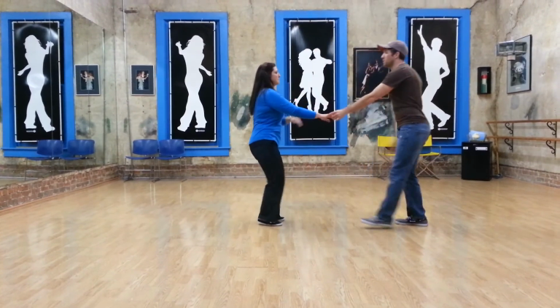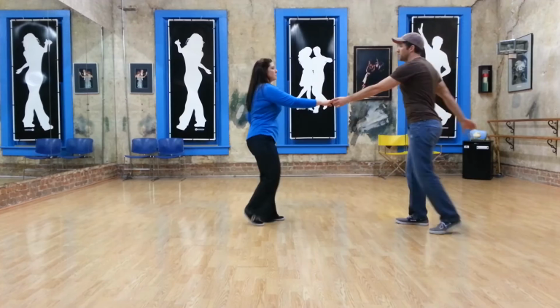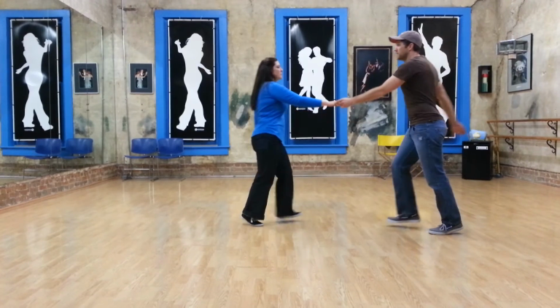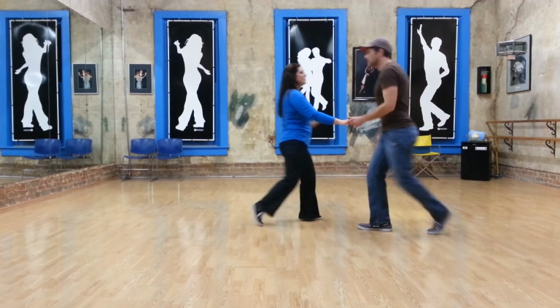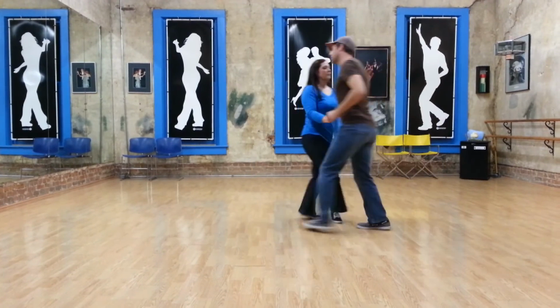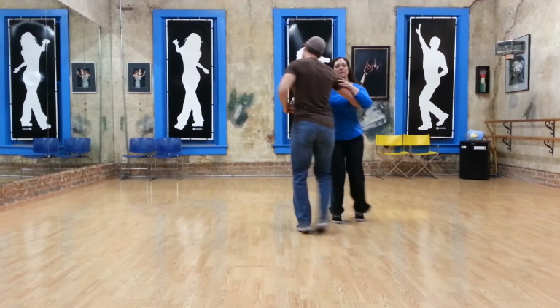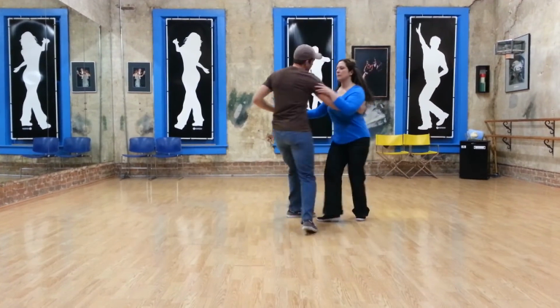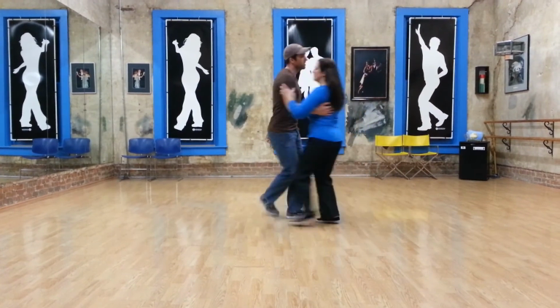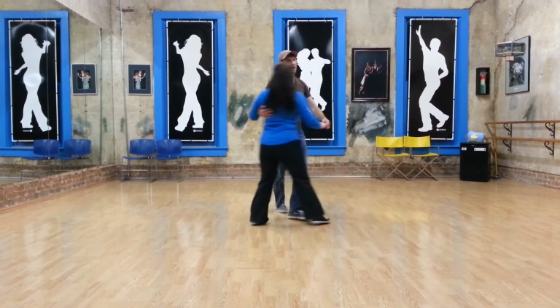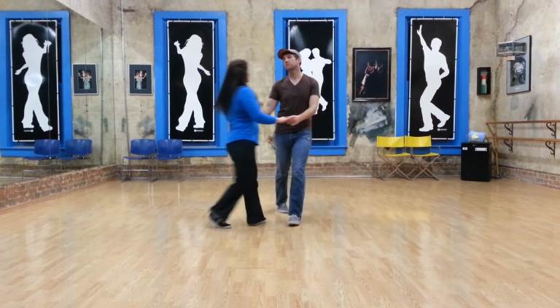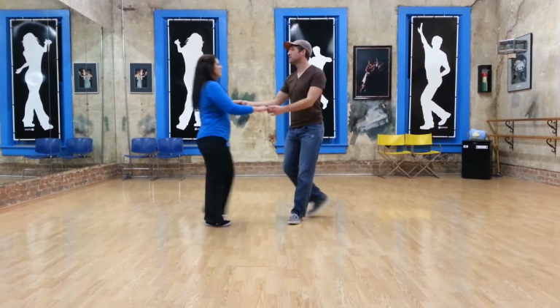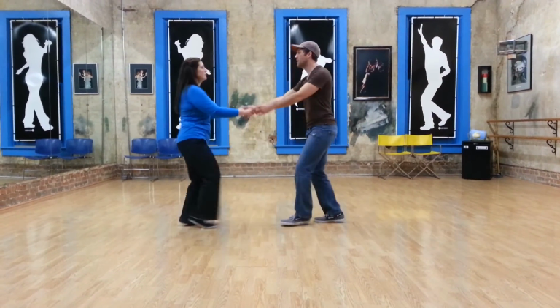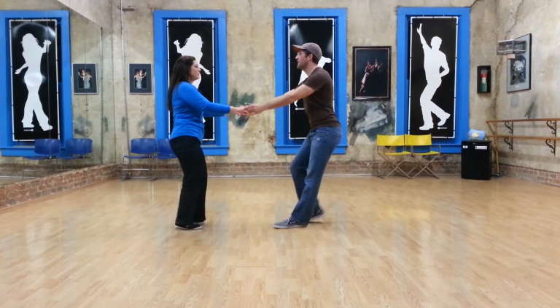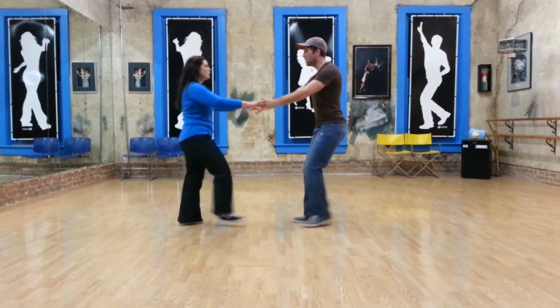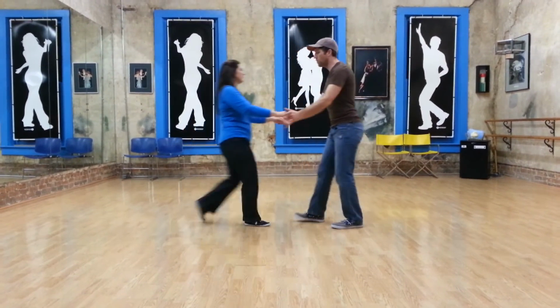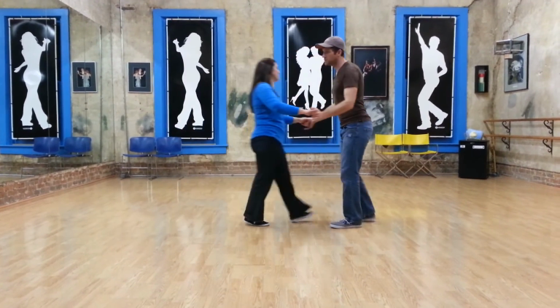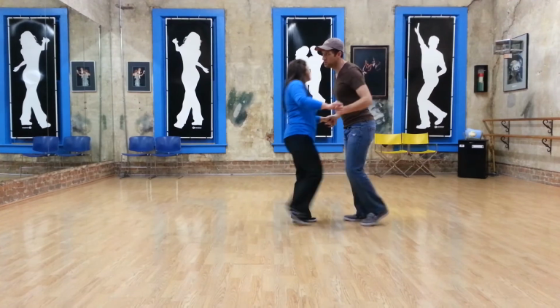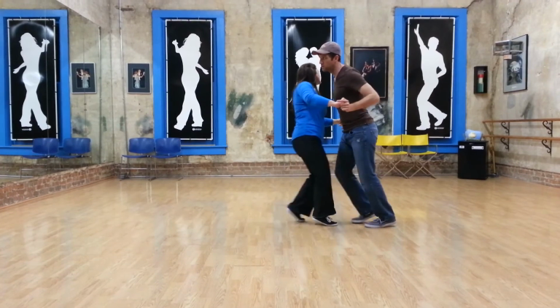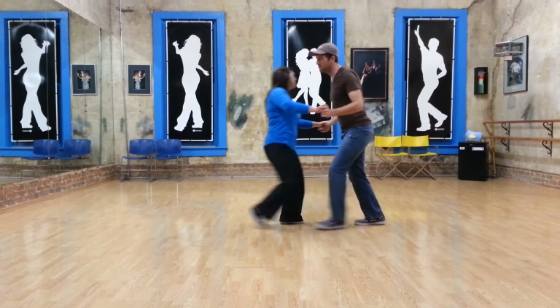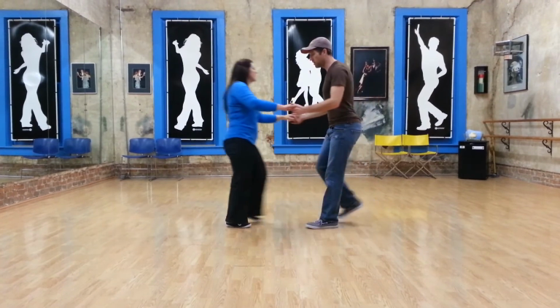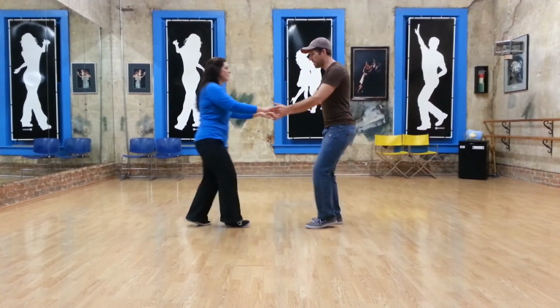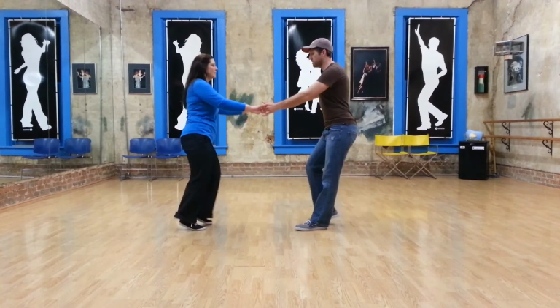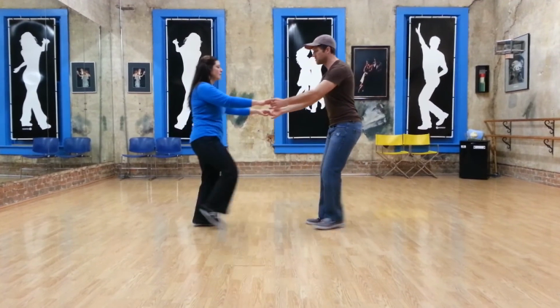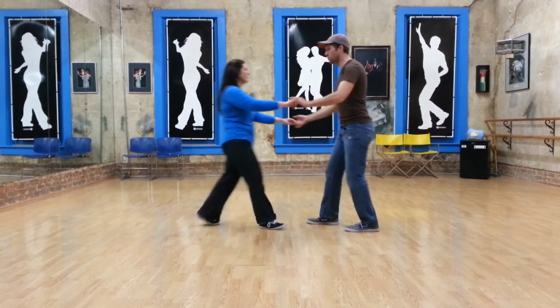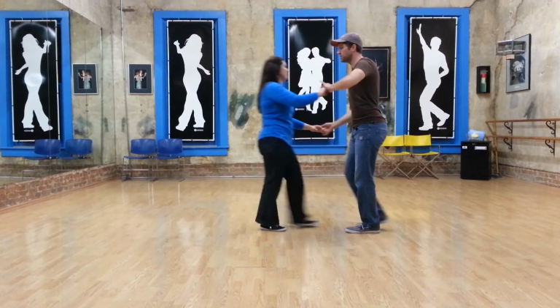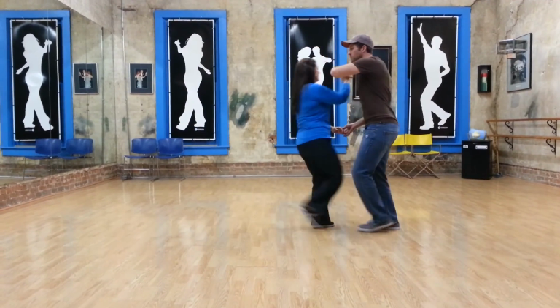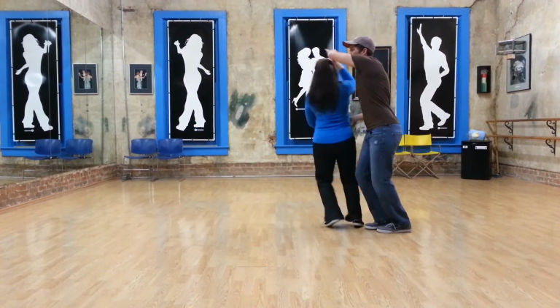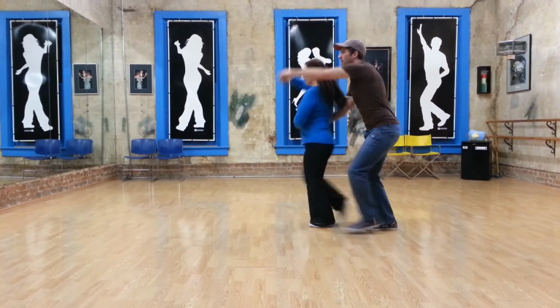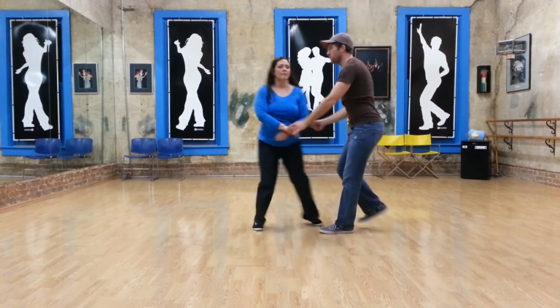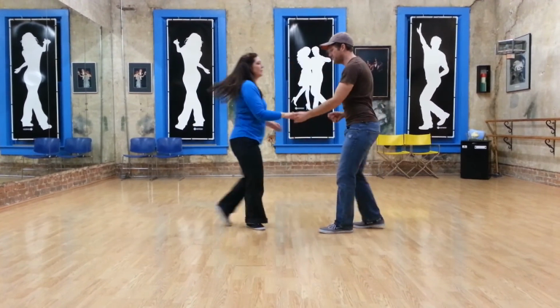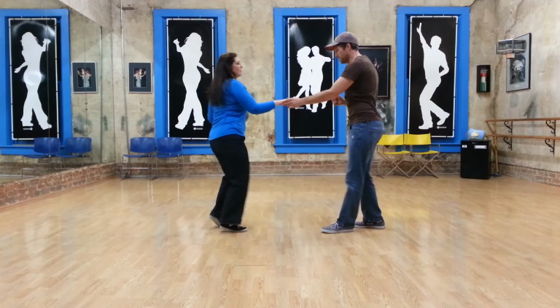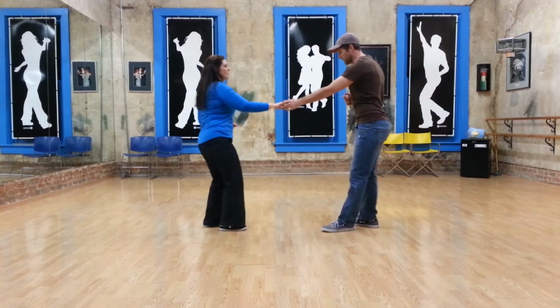We've got 1, 2, 3, and 4, 5, 6, 7, and 8, 1, 2, 3, and 4, 5, and 6, 1, 2, 3, and 4, 5, and 6.